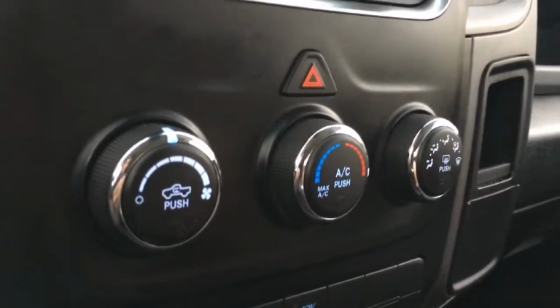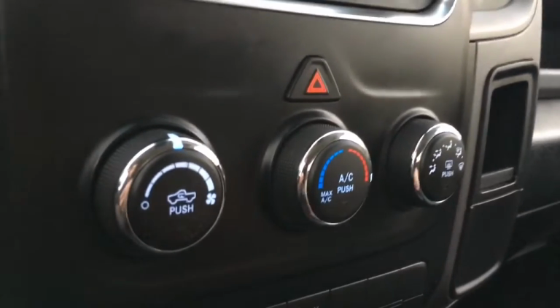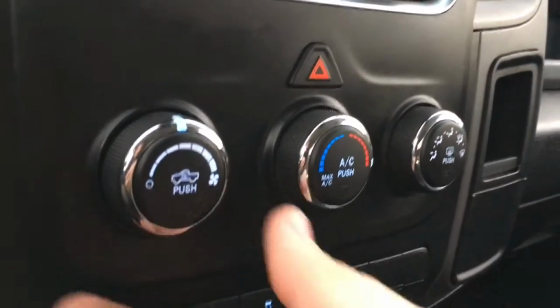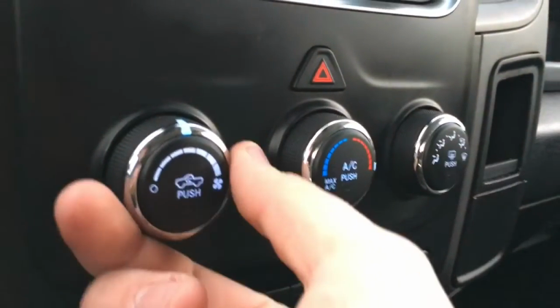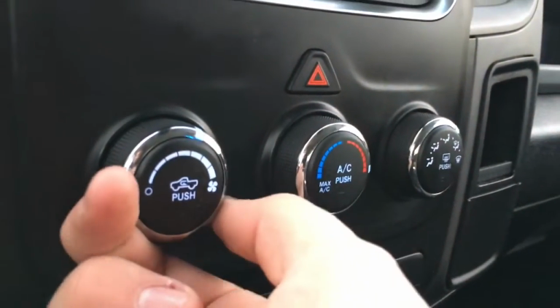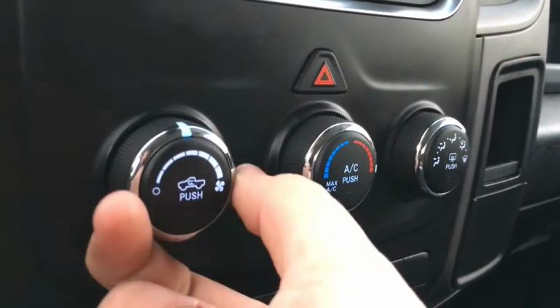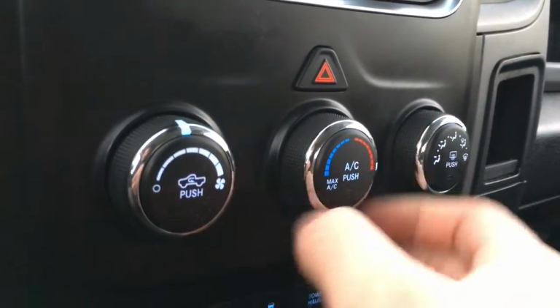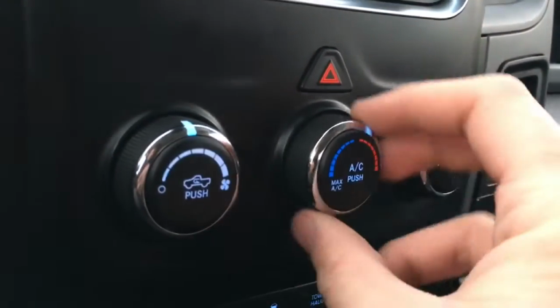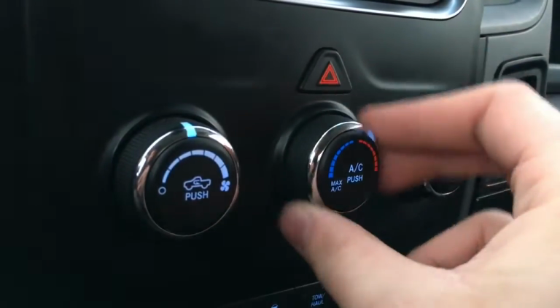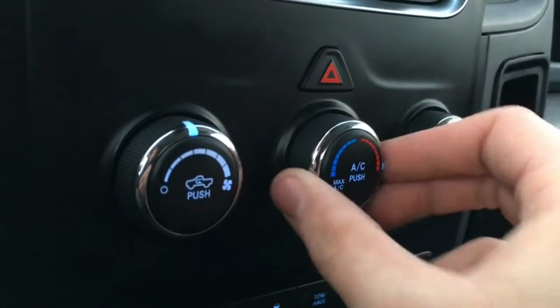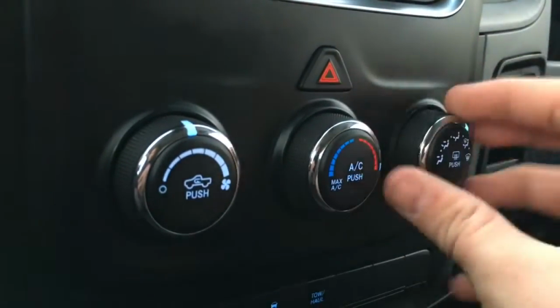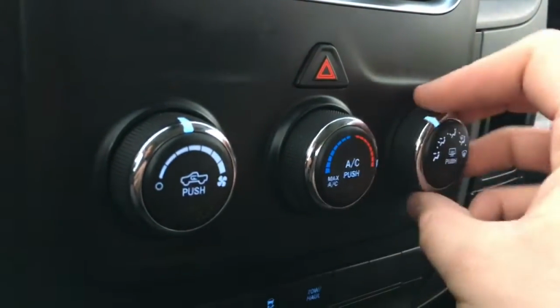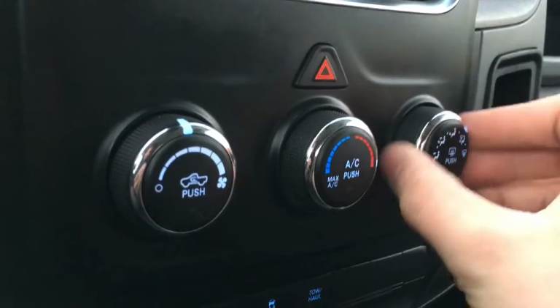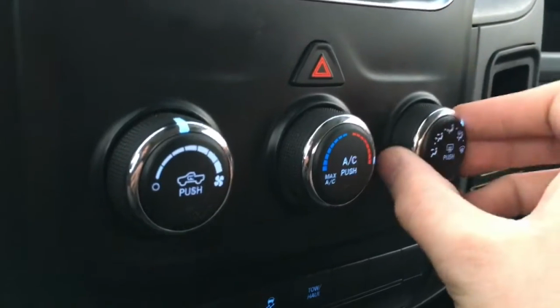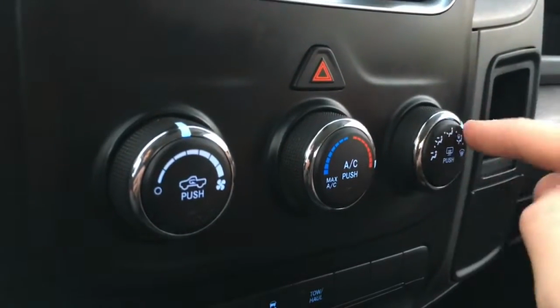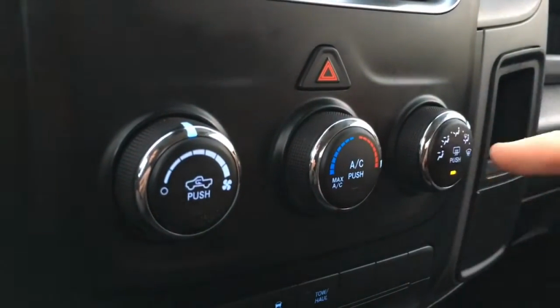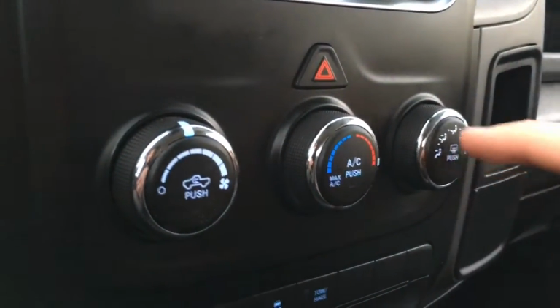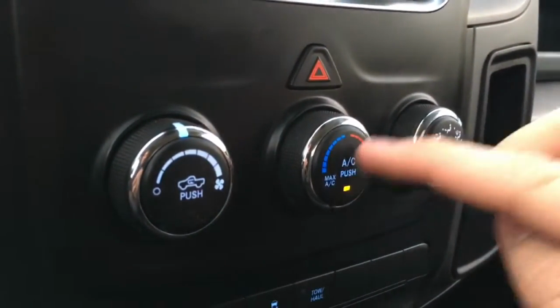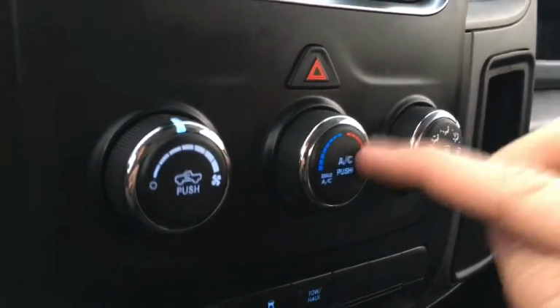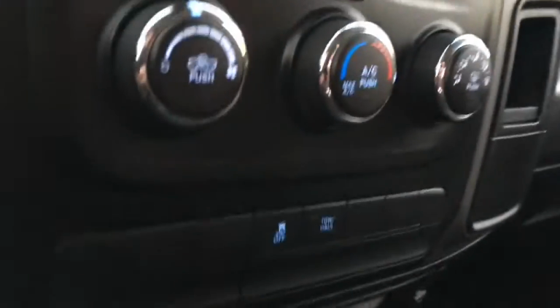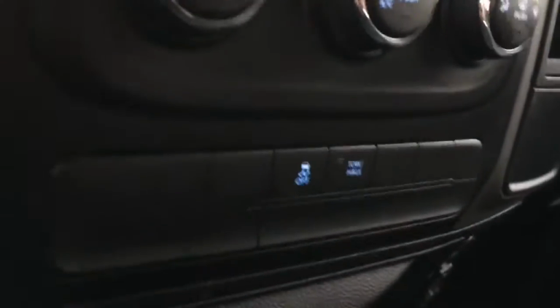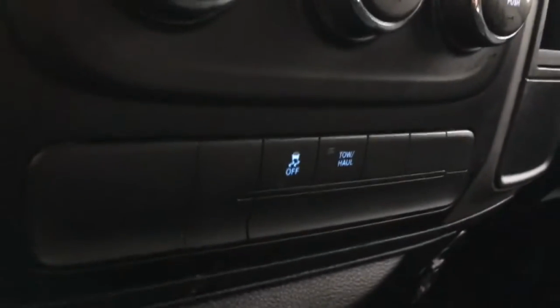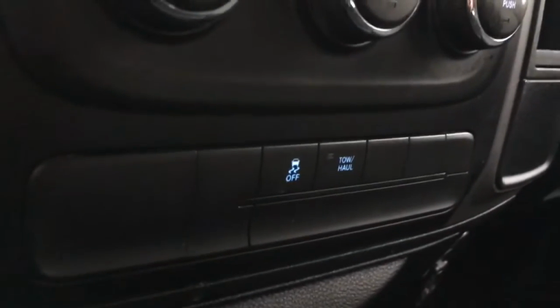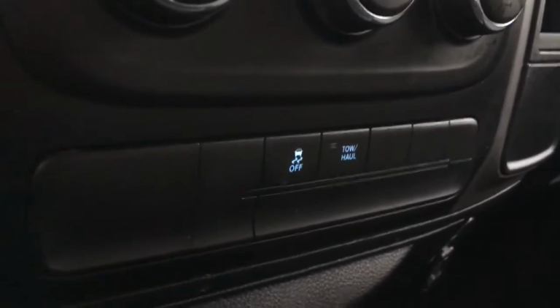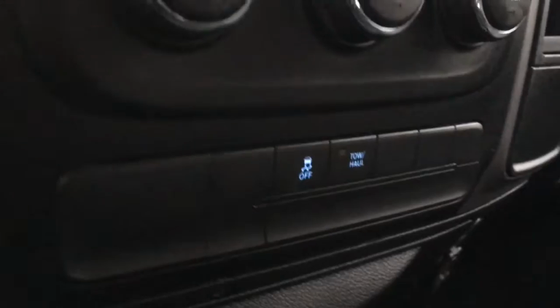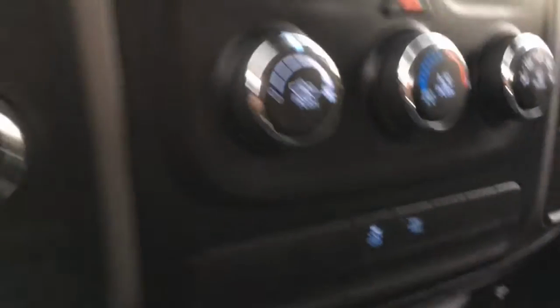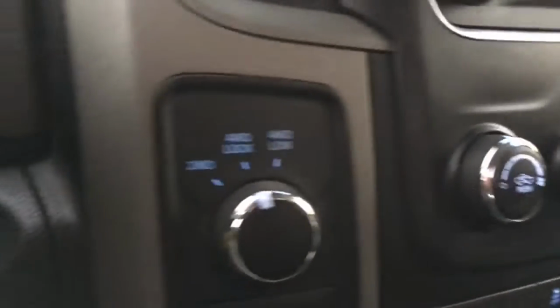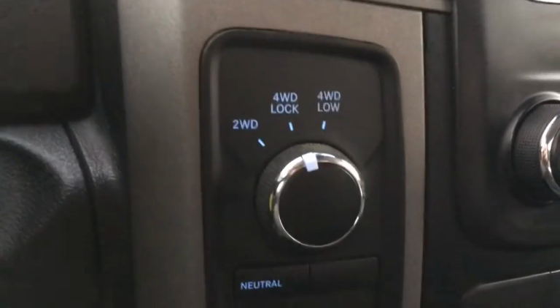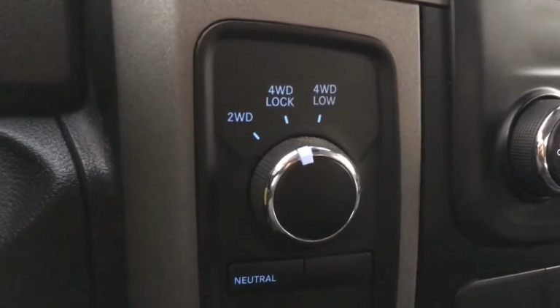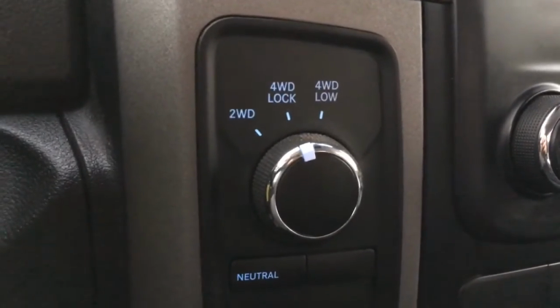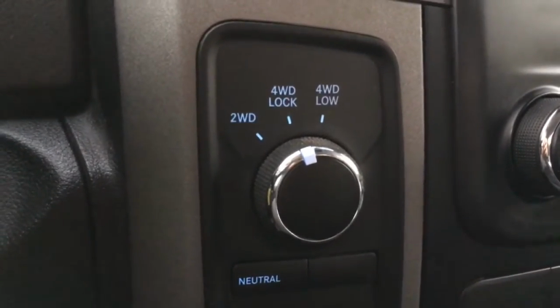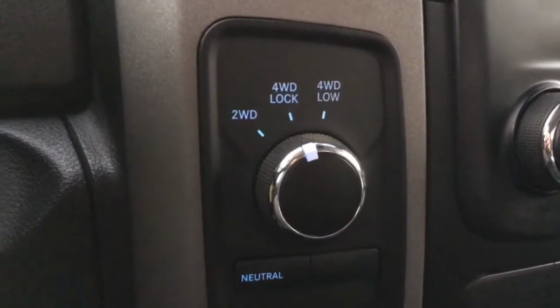Straightforward climate controls — easily adjust fan speed, temperature, and where you want the air to go. This has heated mirrors and air conditioning. Traction control and tow/haul mode. Easily engage the four-wheel drive right here.